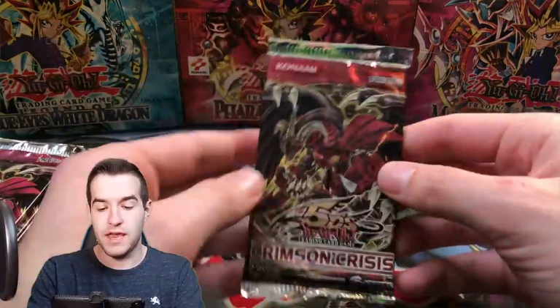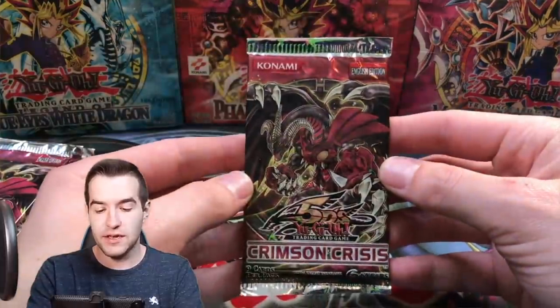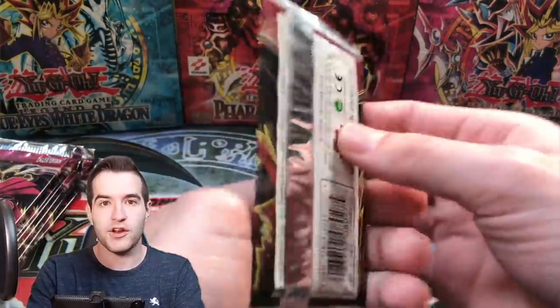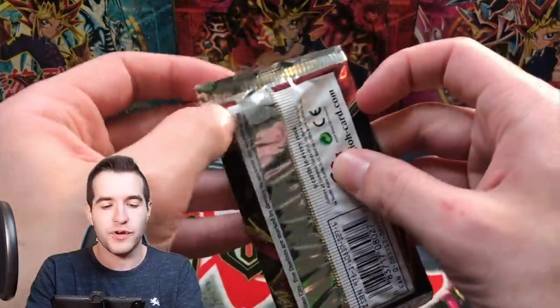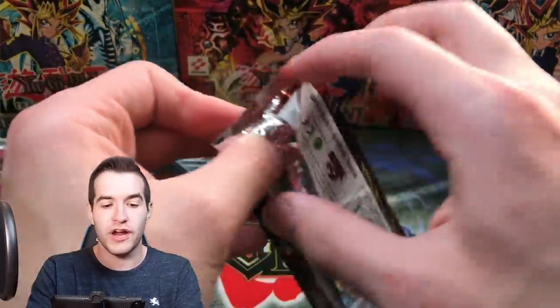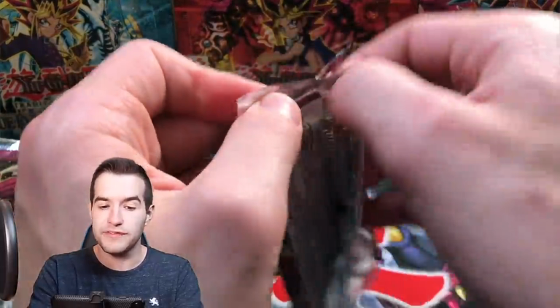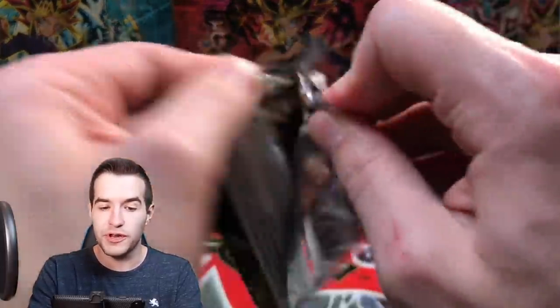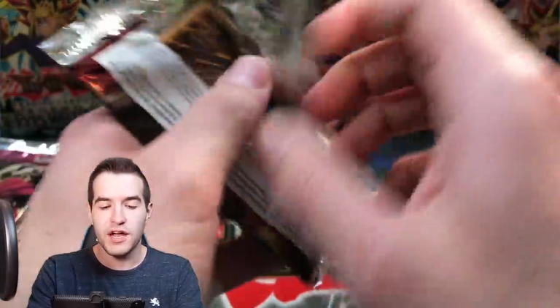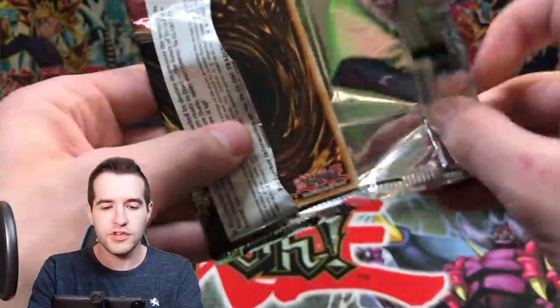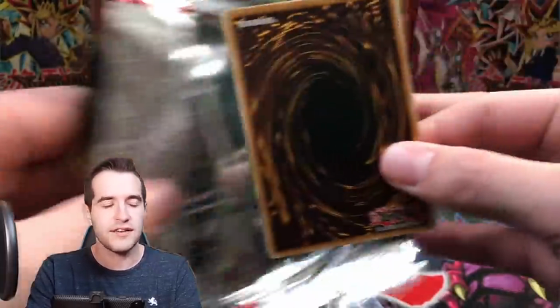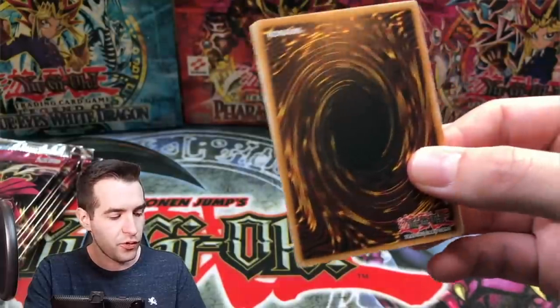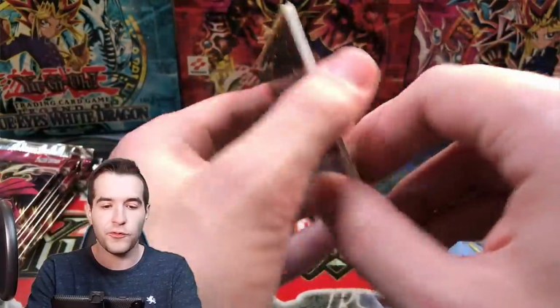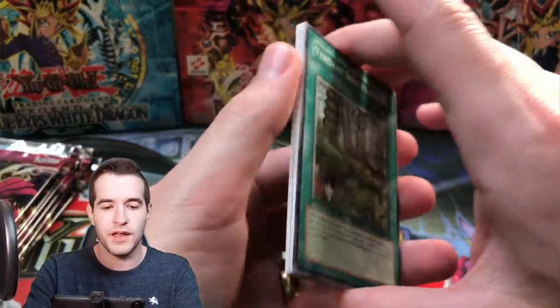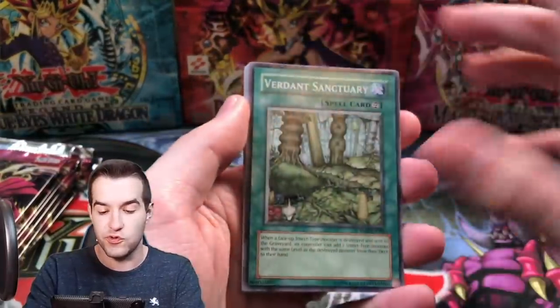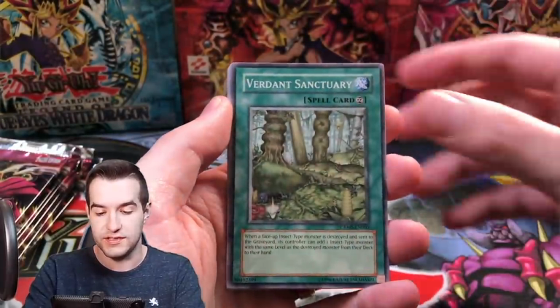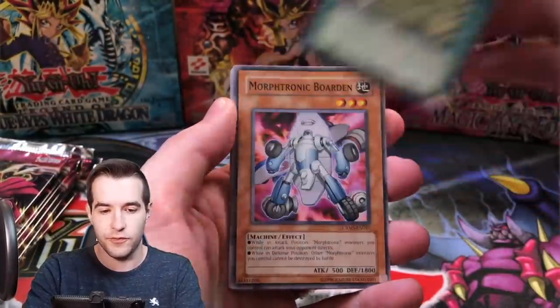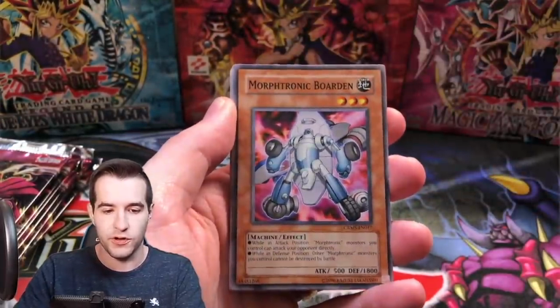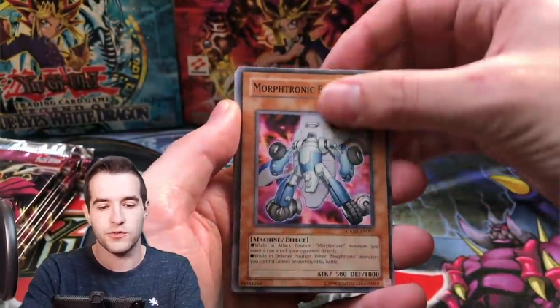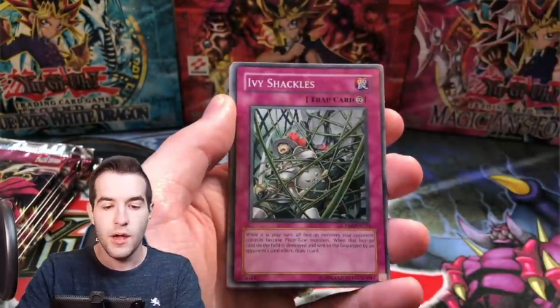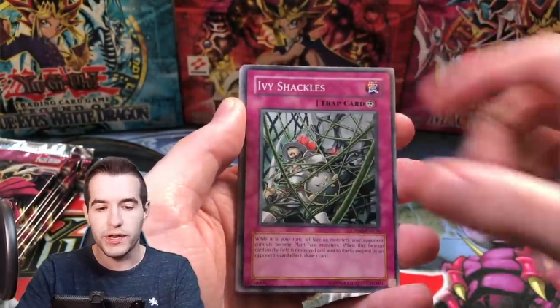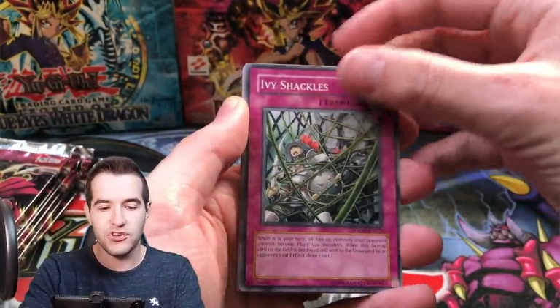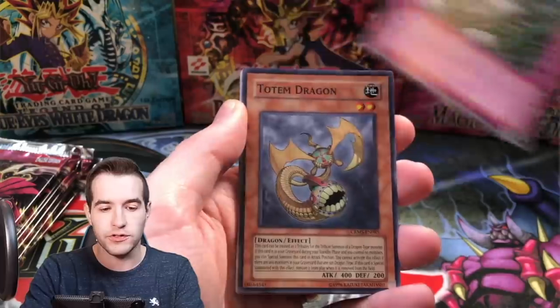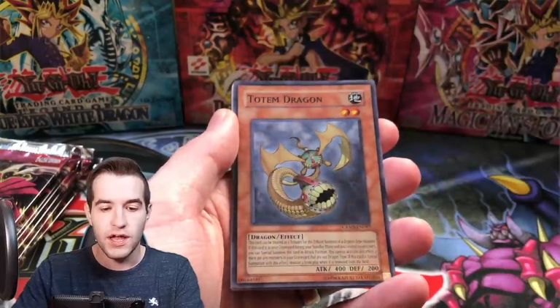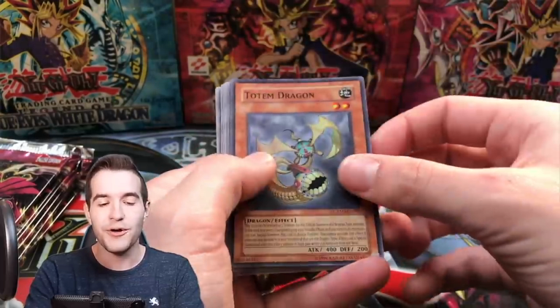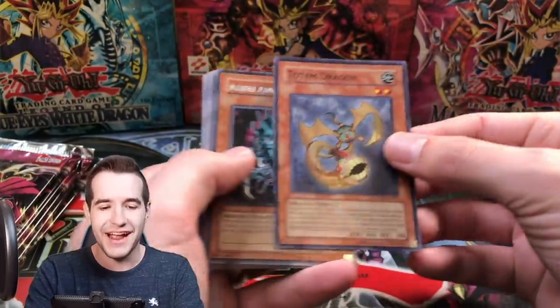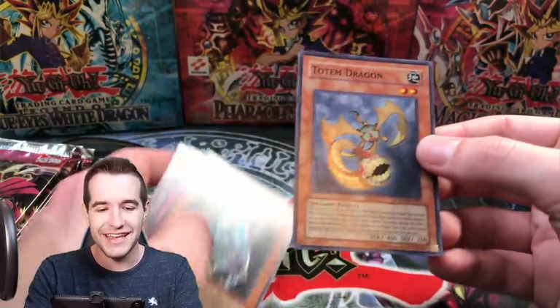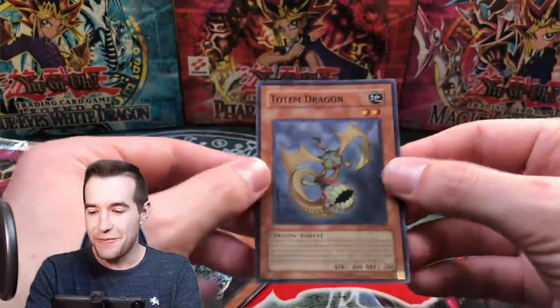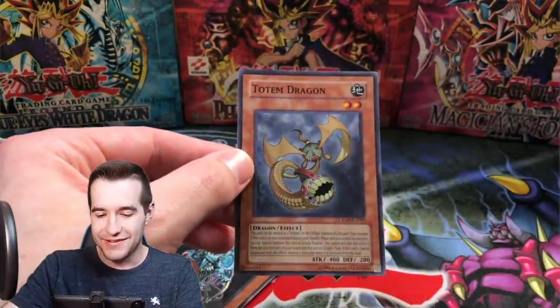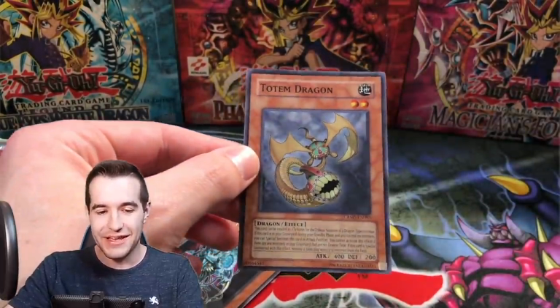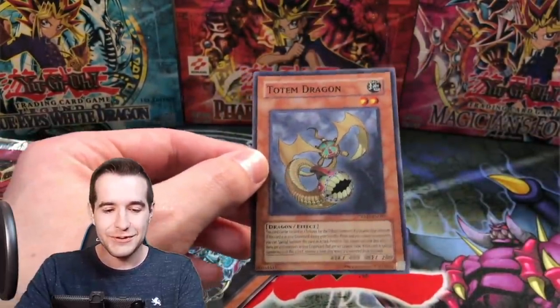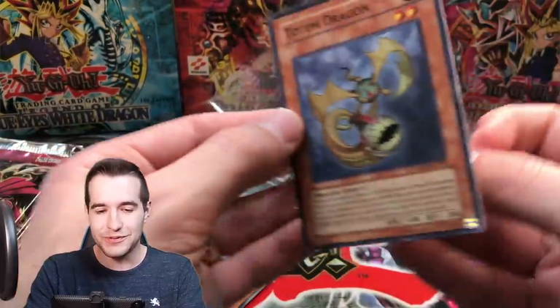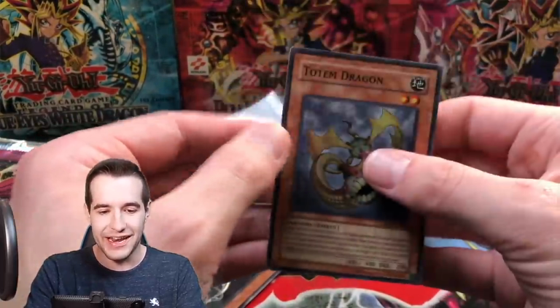Can we get something big out of Crimson Crisis? Our Ancient Prophecy were pretty good. Crimson Crisis we pulled a few foils but nothing too crazy. Virgin Sanctuary, Borden, Ivy Shackles, and Totem Dragon again — two Totem Dragons now.